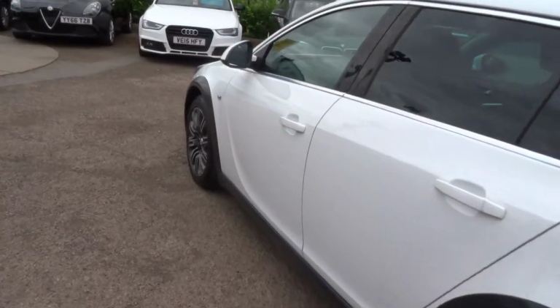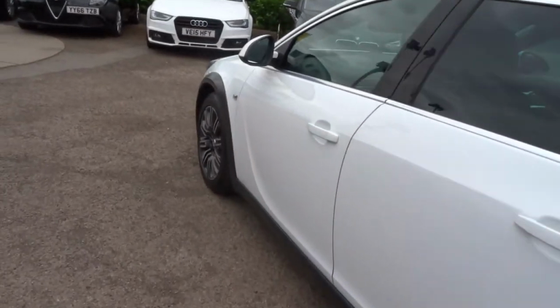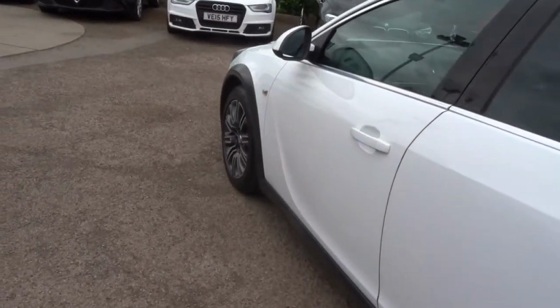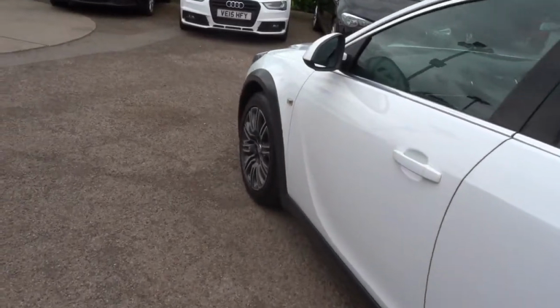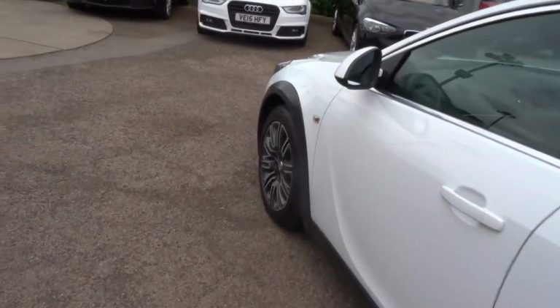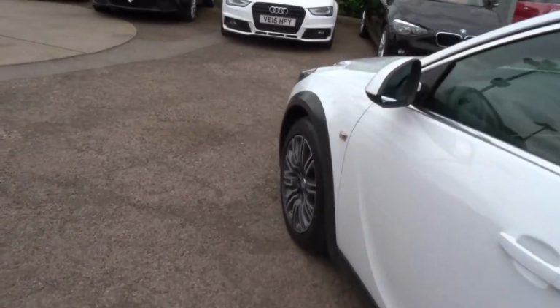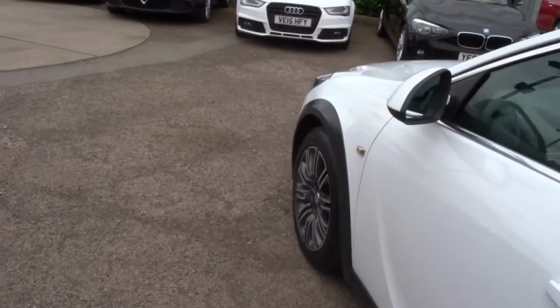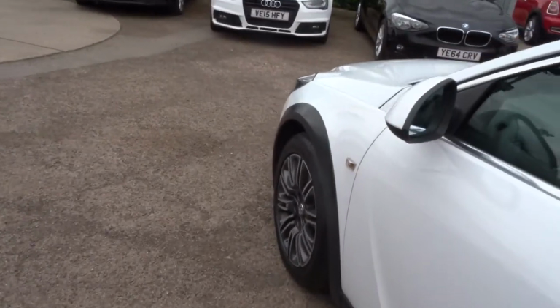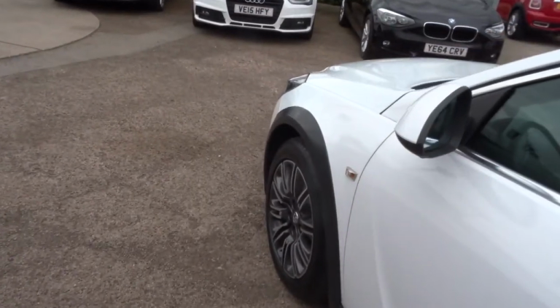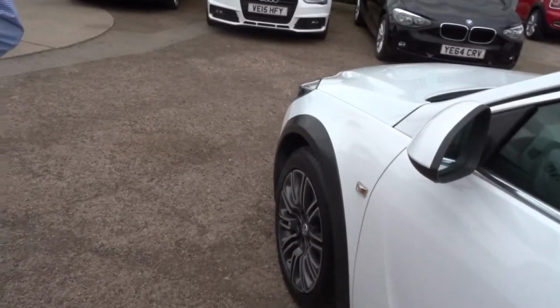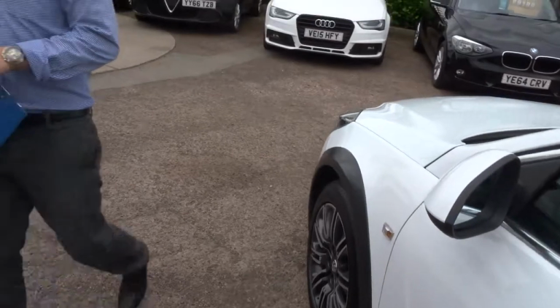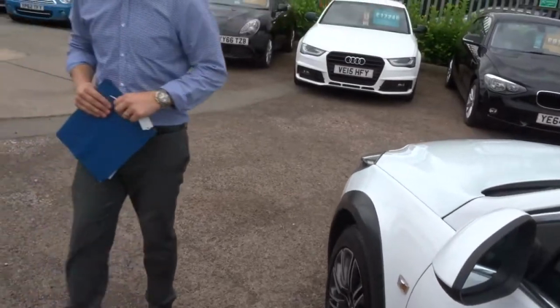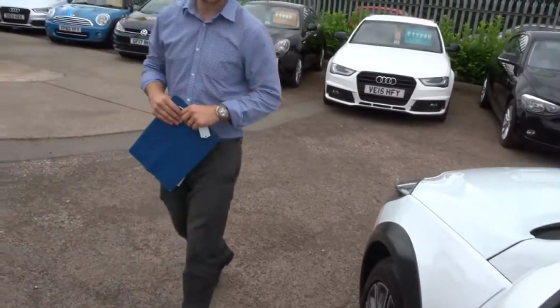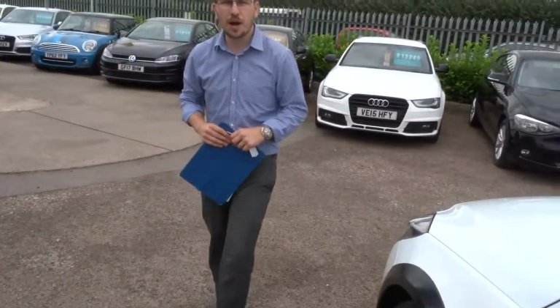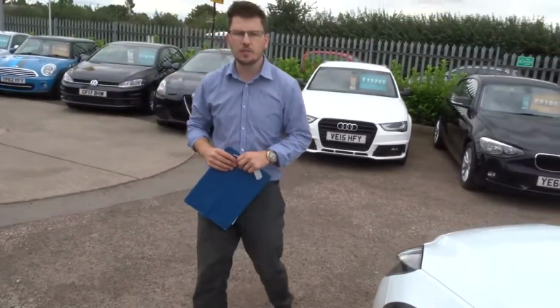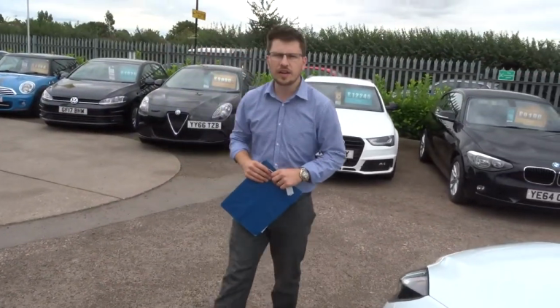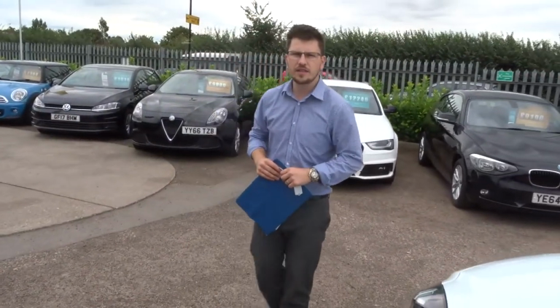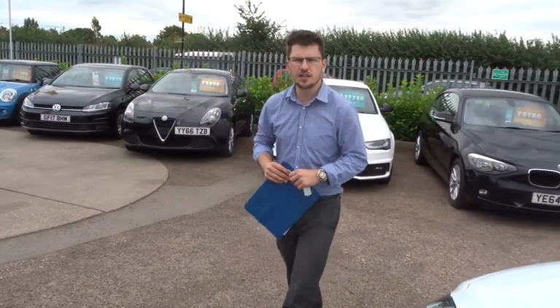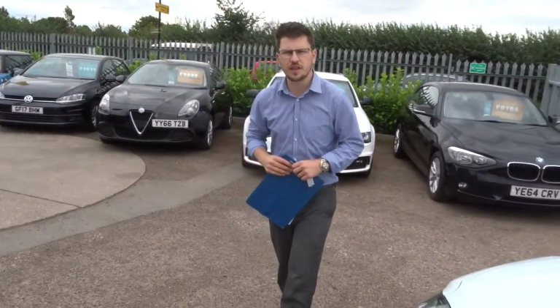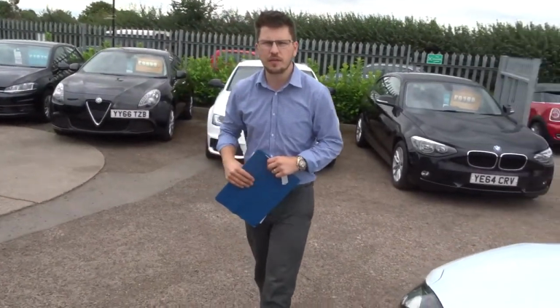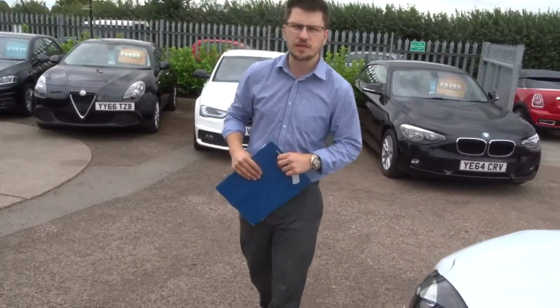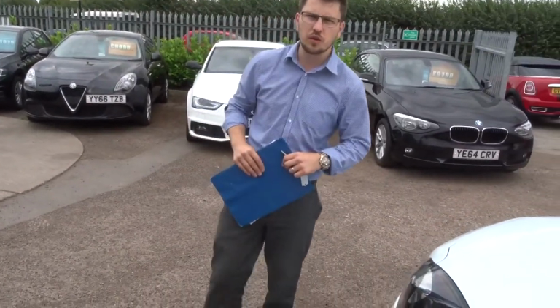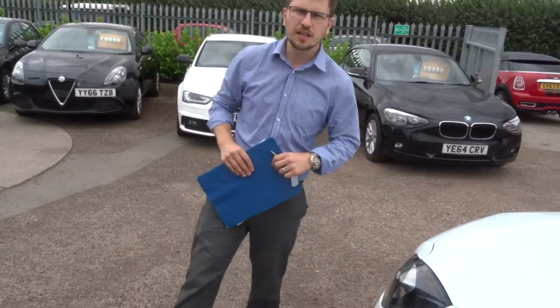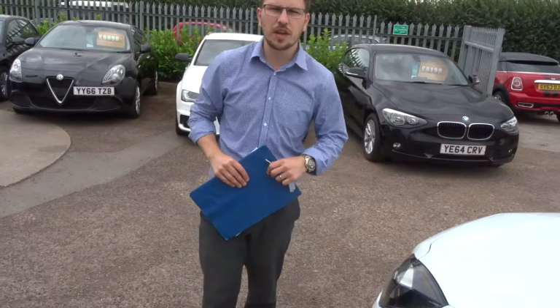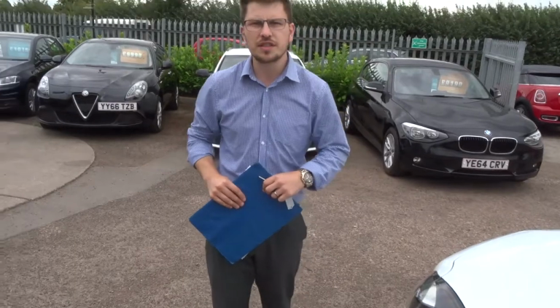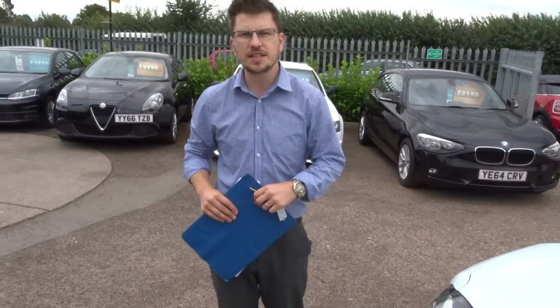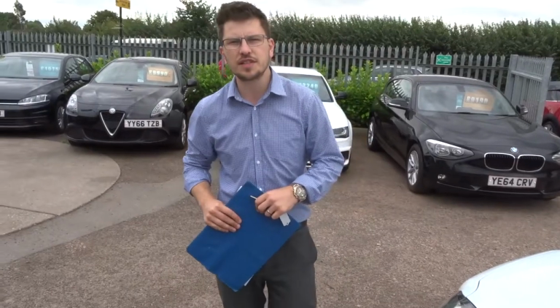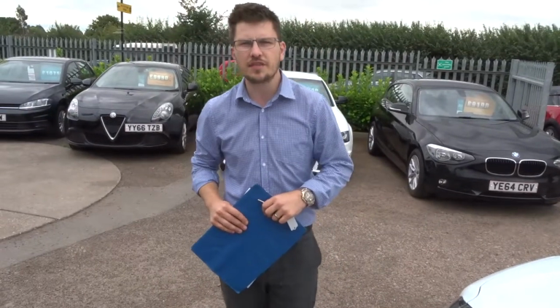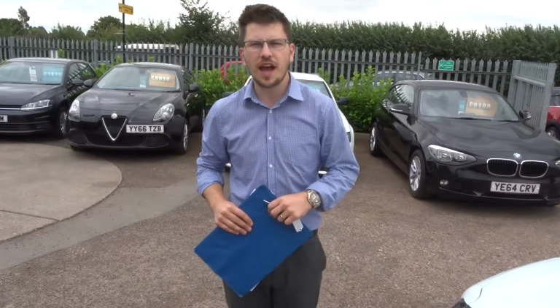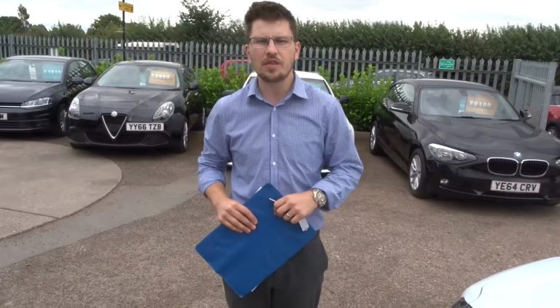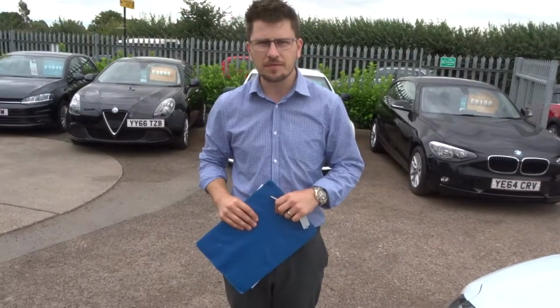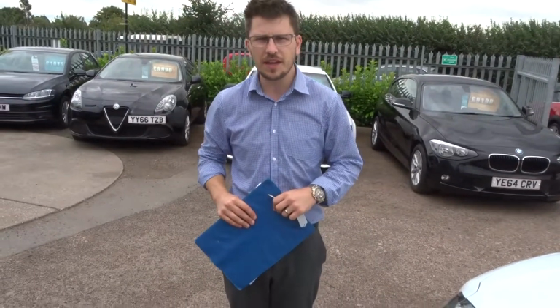If you're looking for finance, we can help you with that — we've got very competitive rates. Located in Barford in Warwick. If this car does fit the bill for you, give us a call: 01926 267813. Thank you.